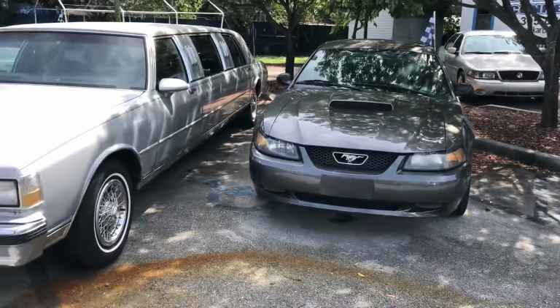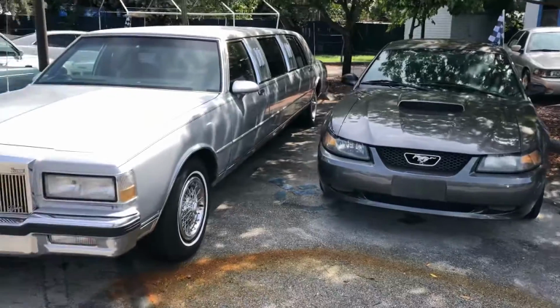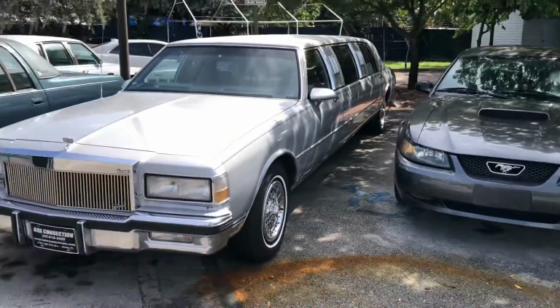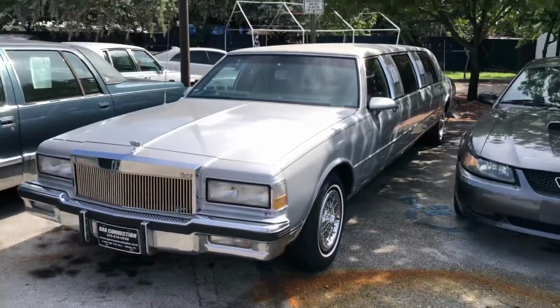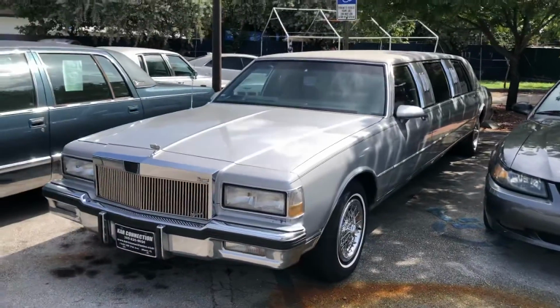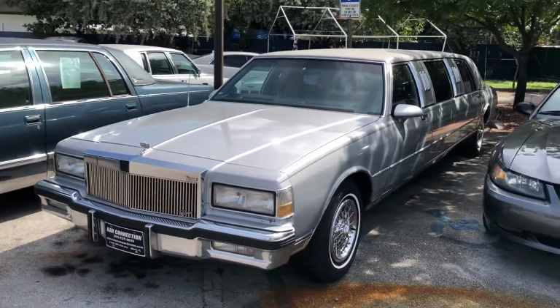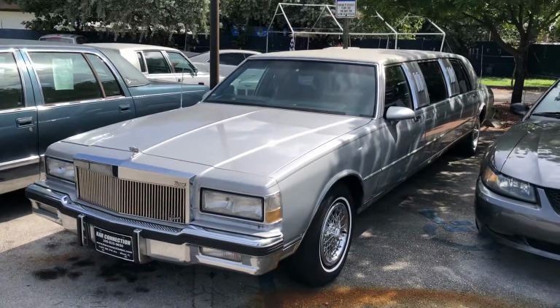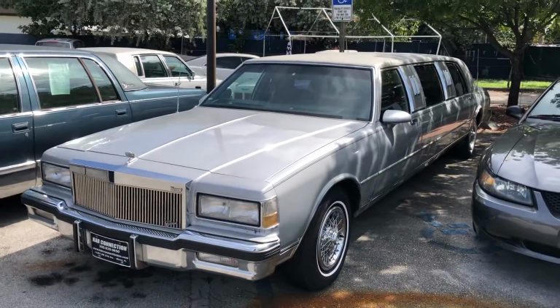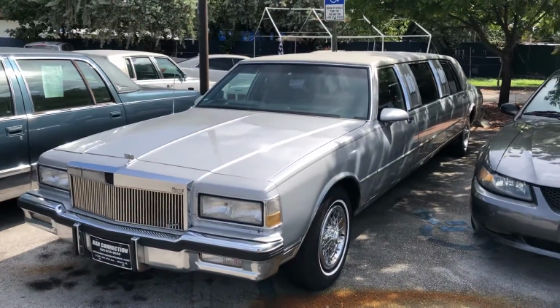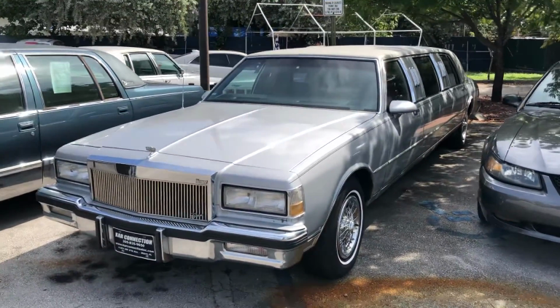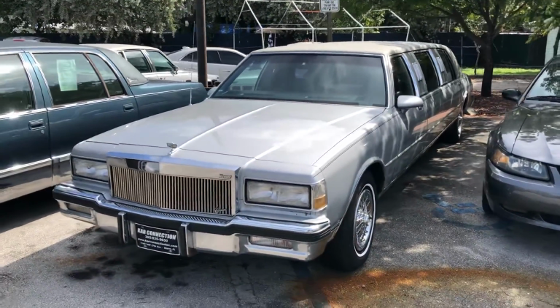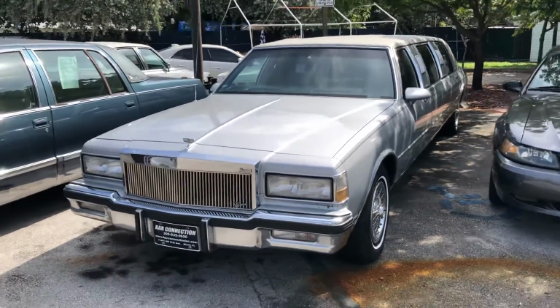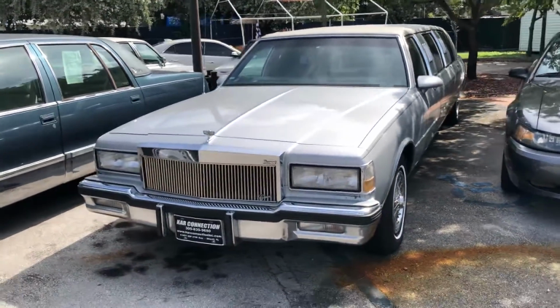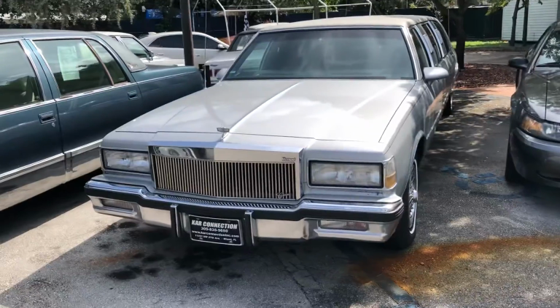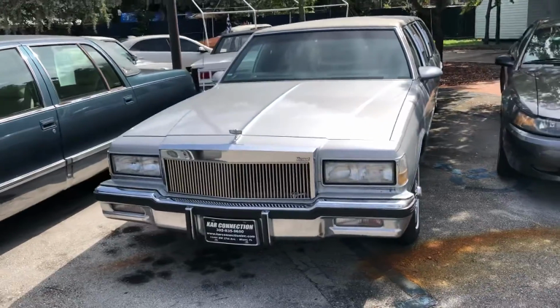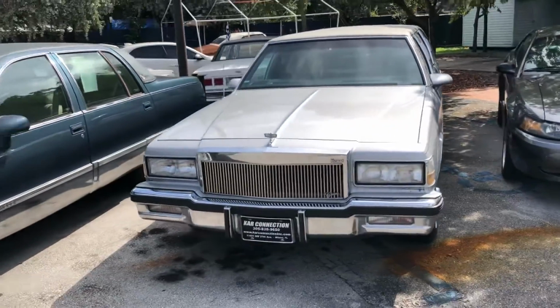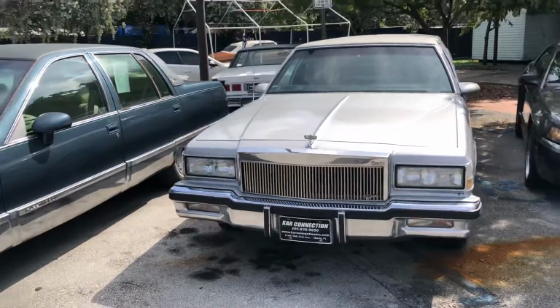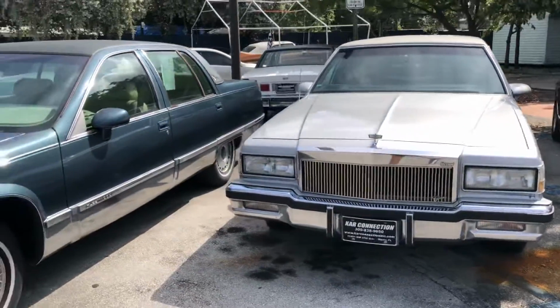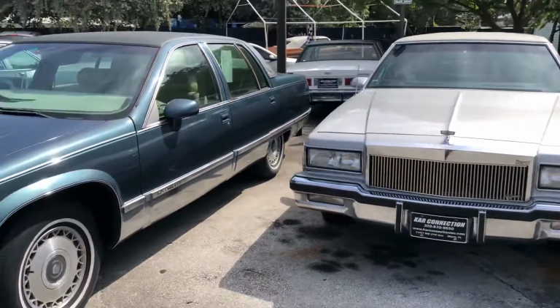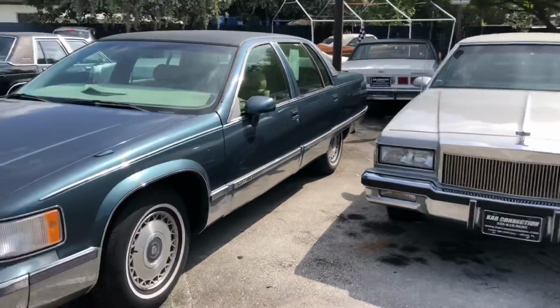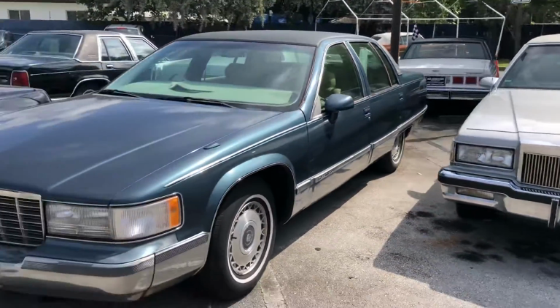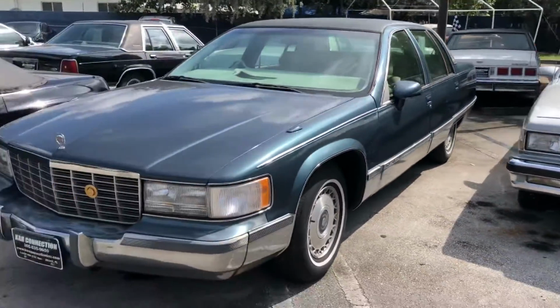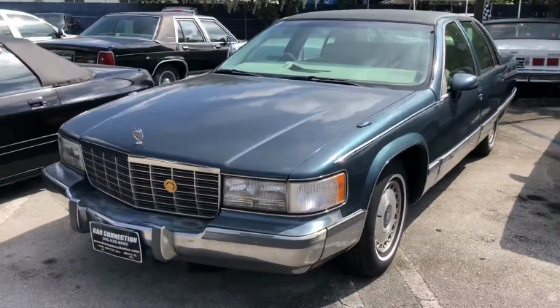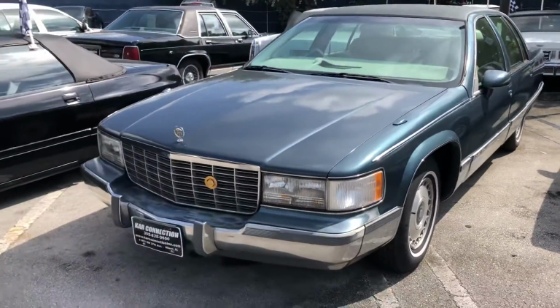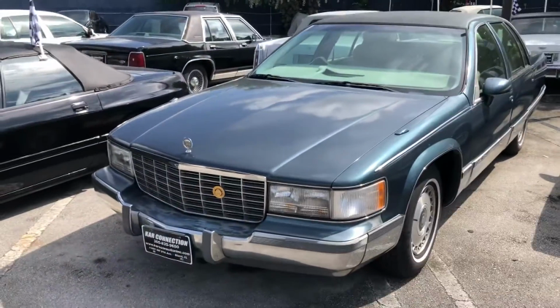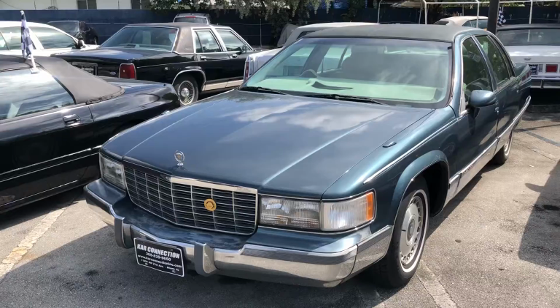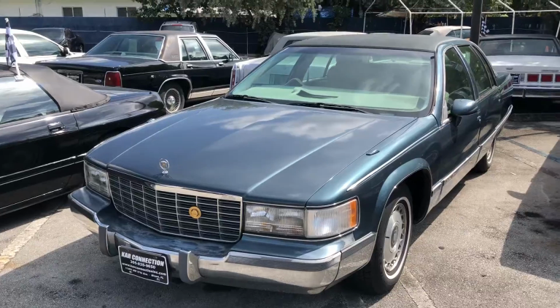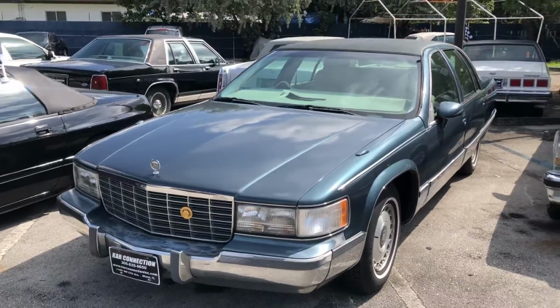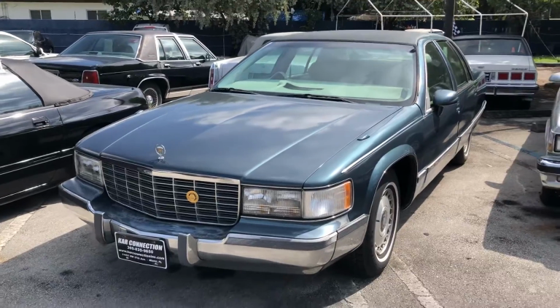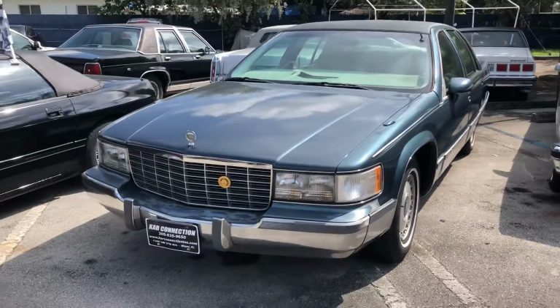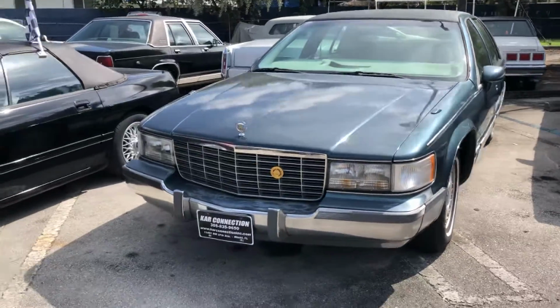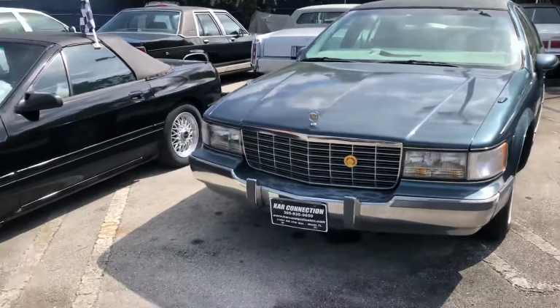There goes the famous limo — loaded leather, sunroof, dual AC. The first year for the LT1 Cadillac, 1994, all original condition.